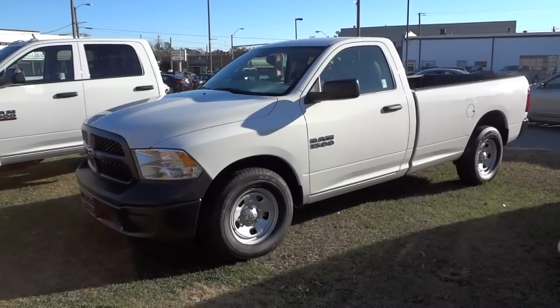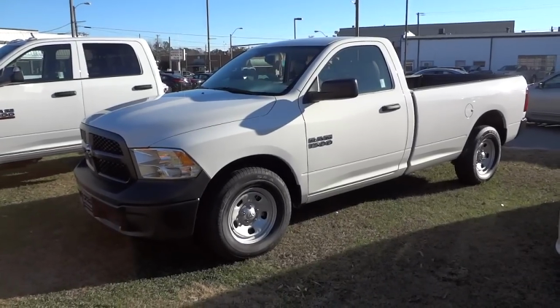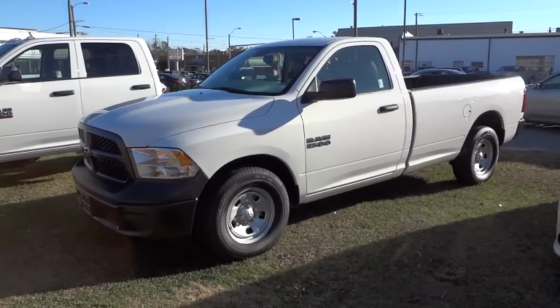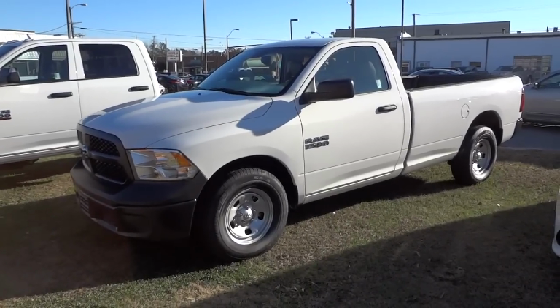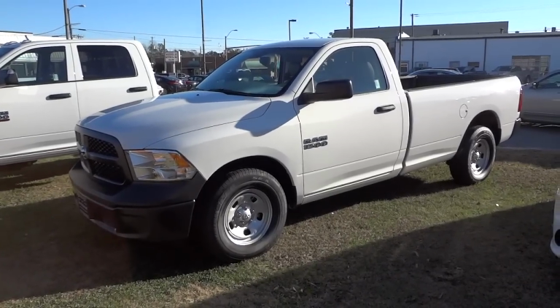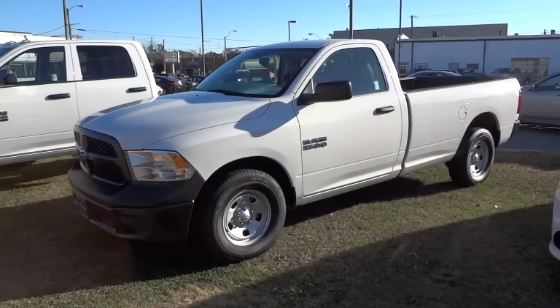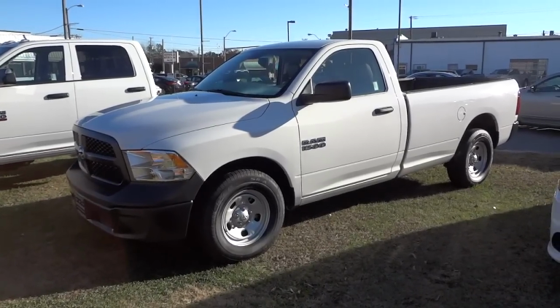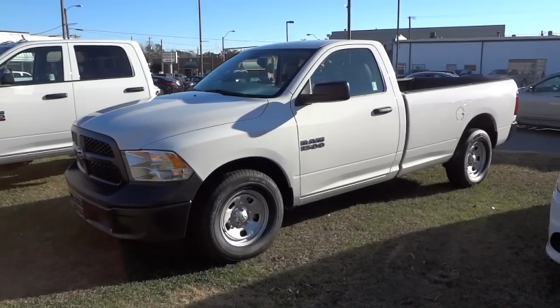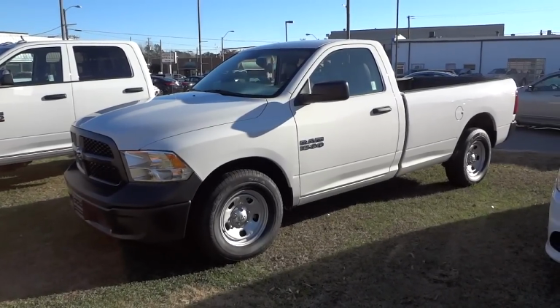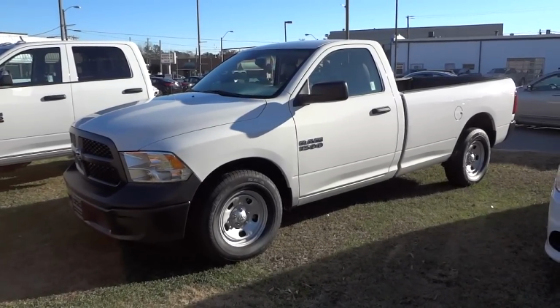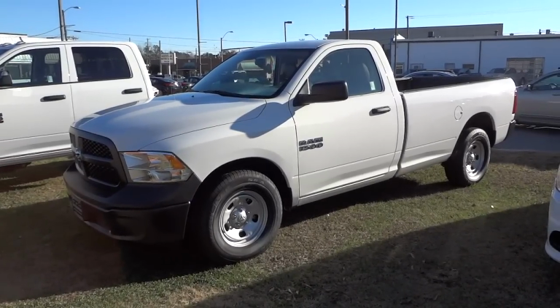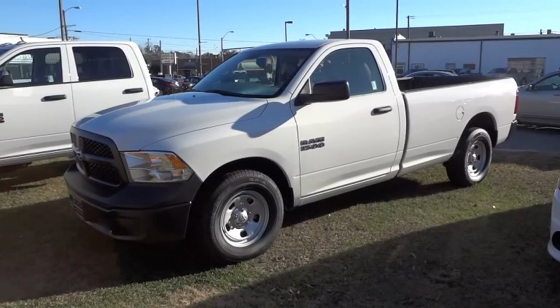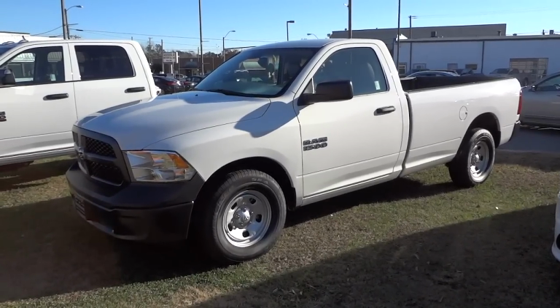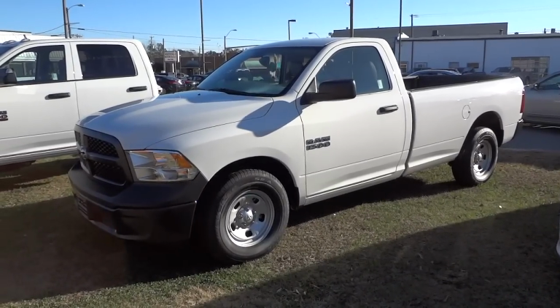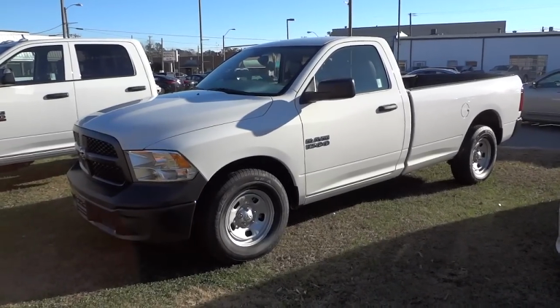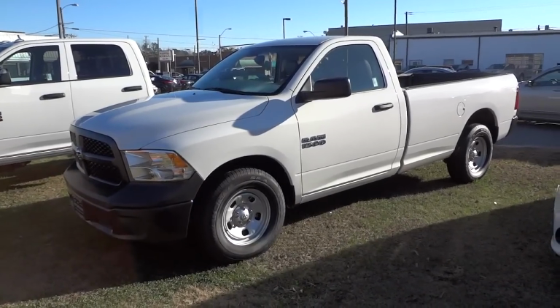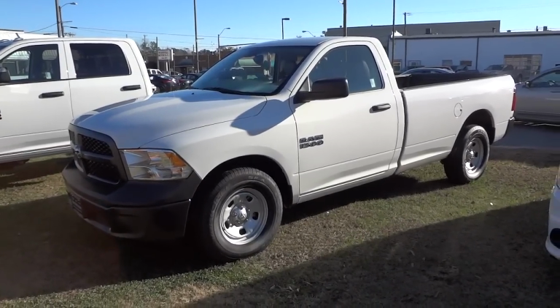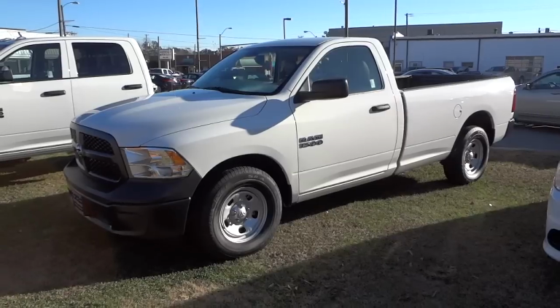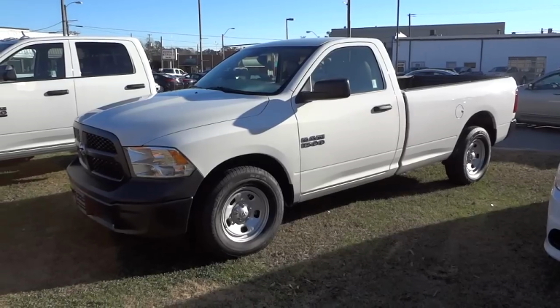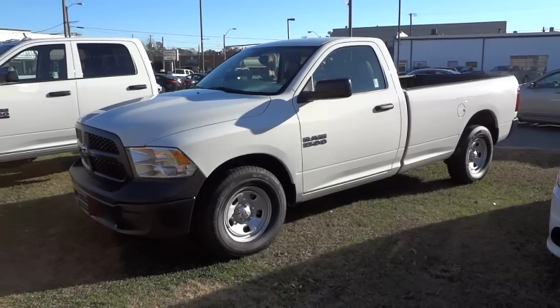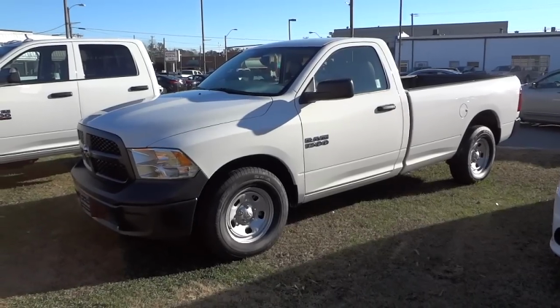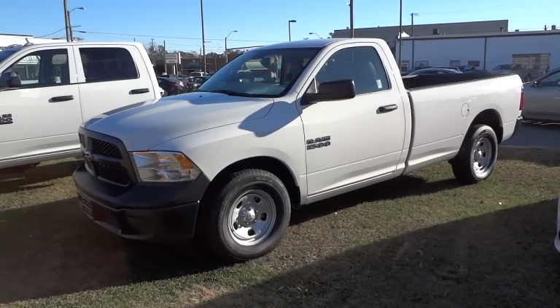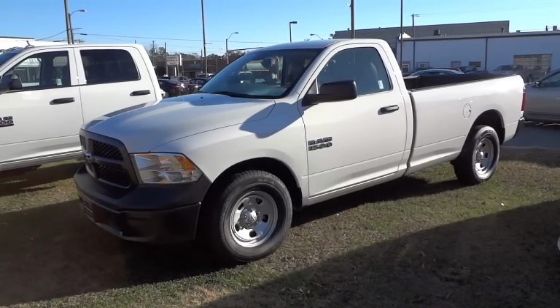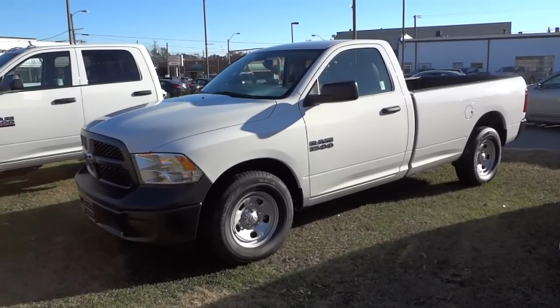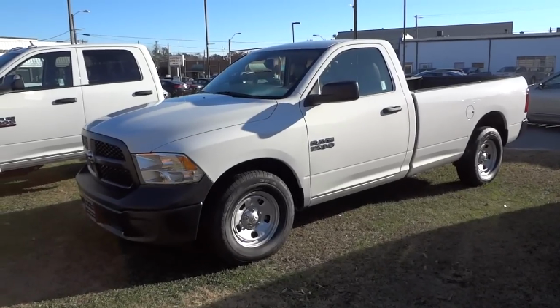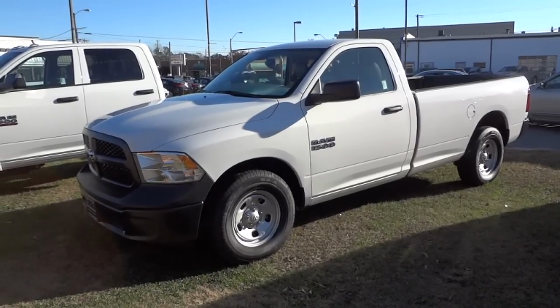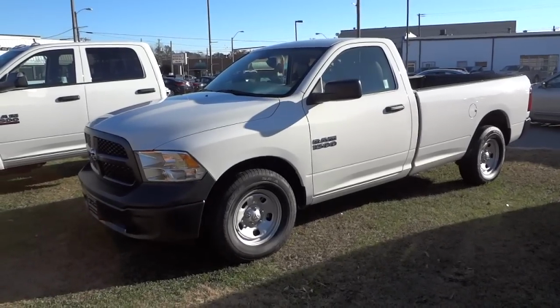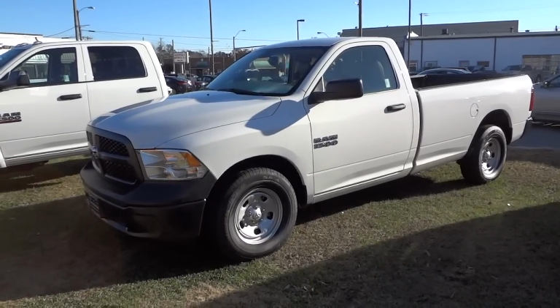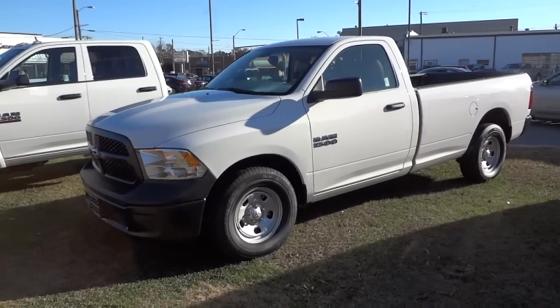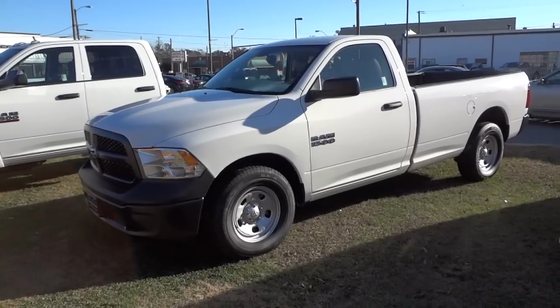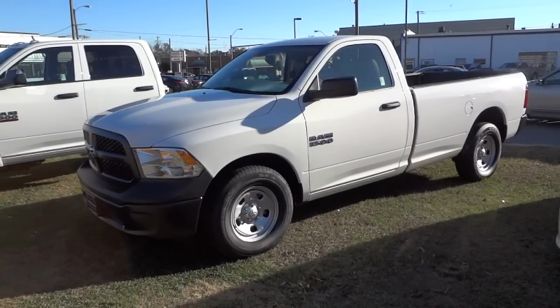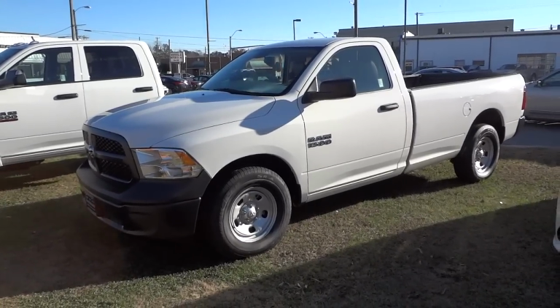Hey, this is Mike. I'm checking out this work truck. It's a 2015 Ram 1500 and it's pretty much a plain Jane work truck.